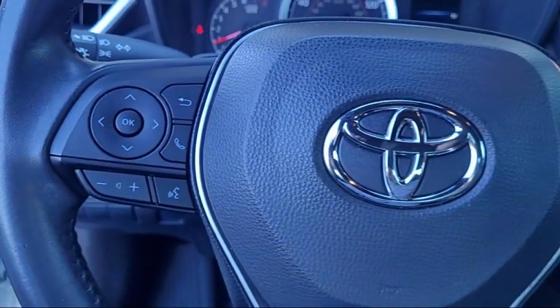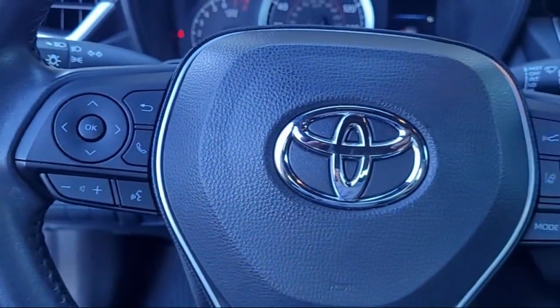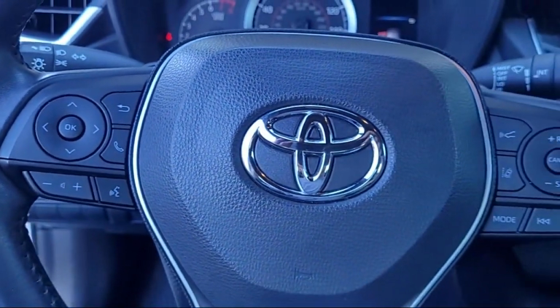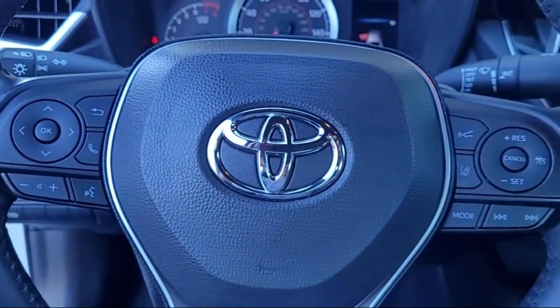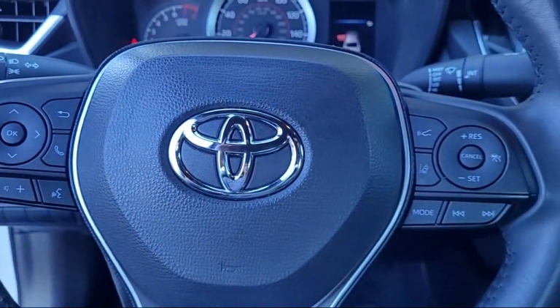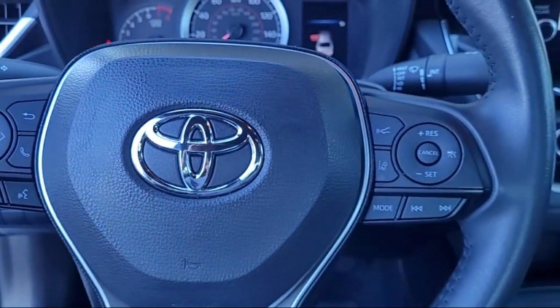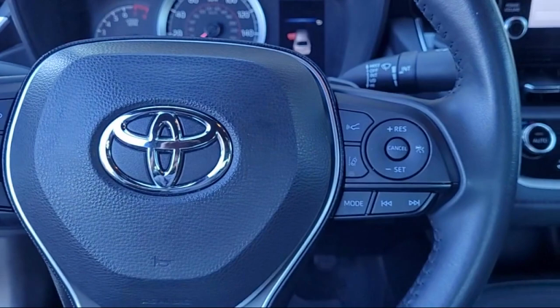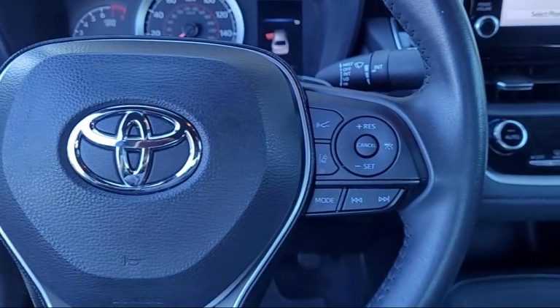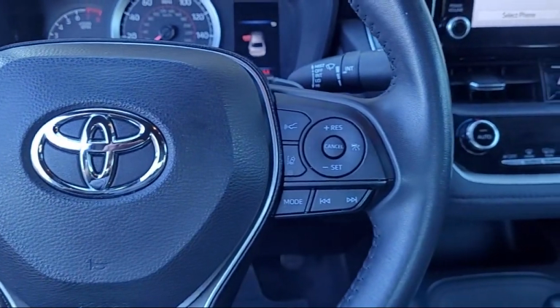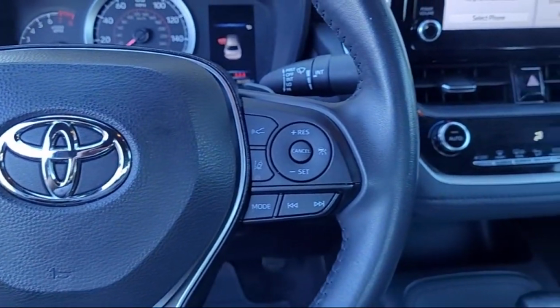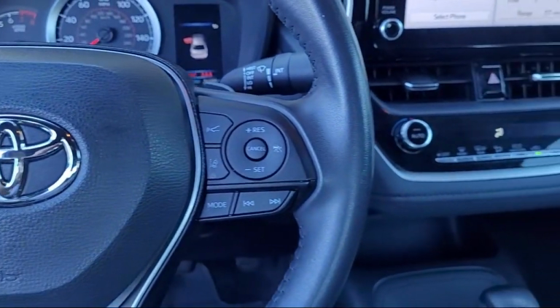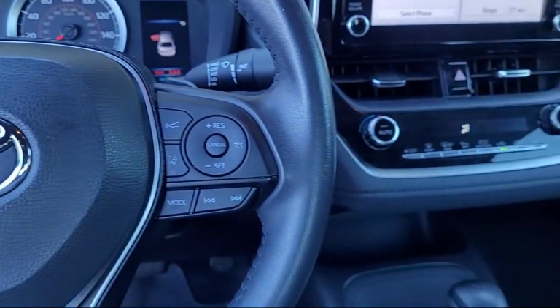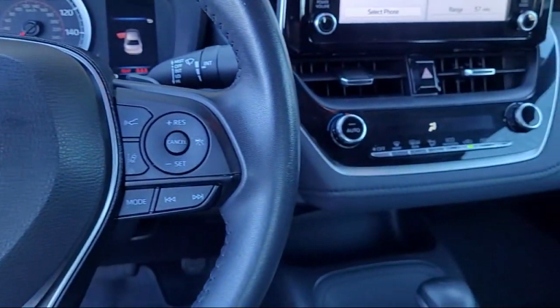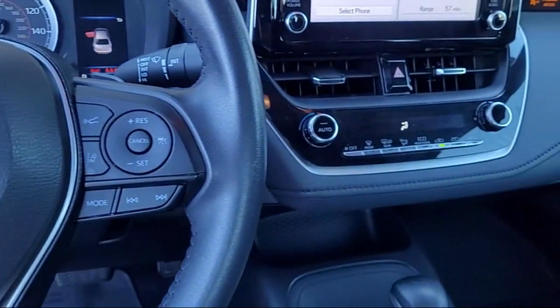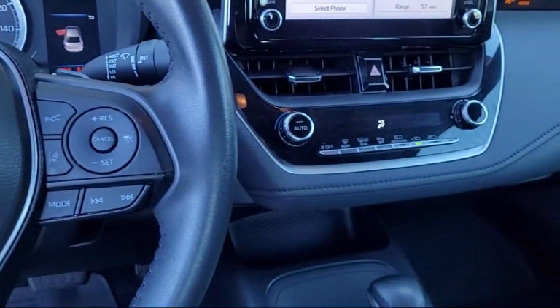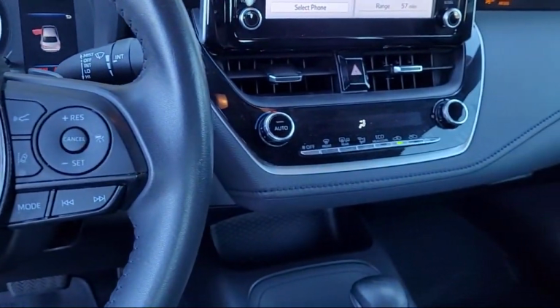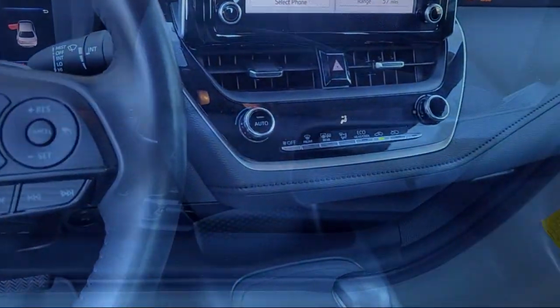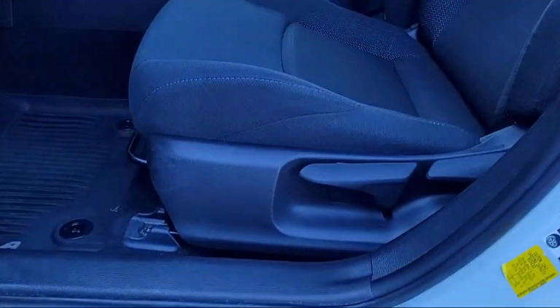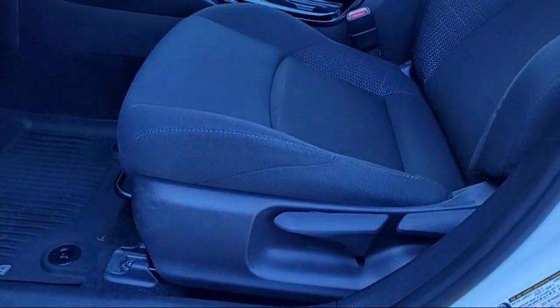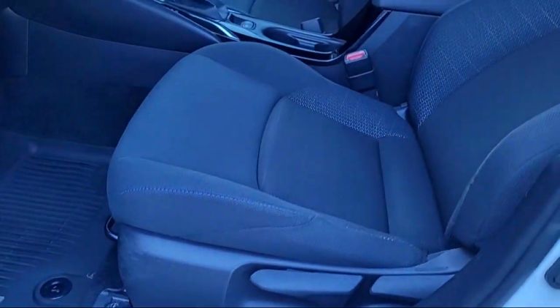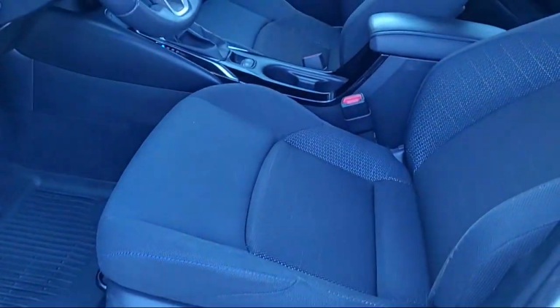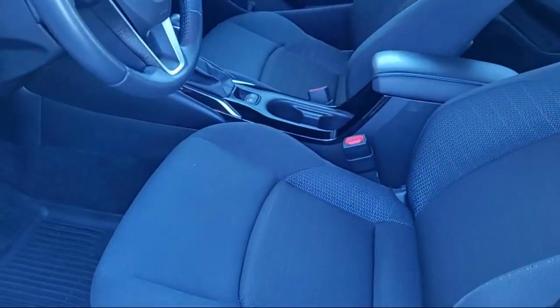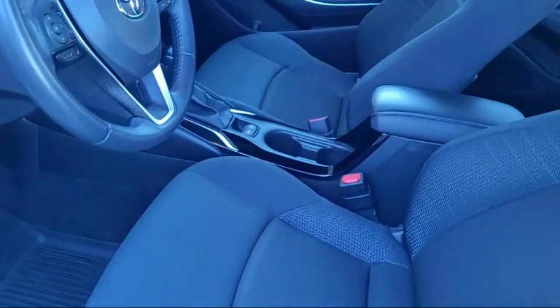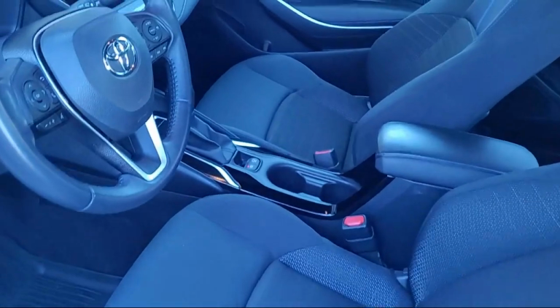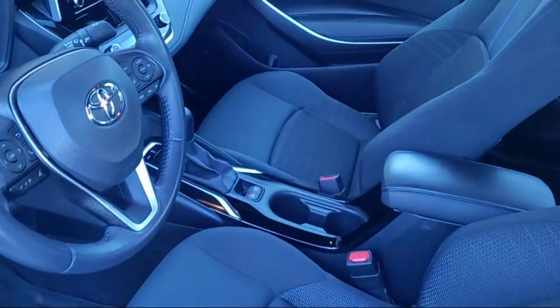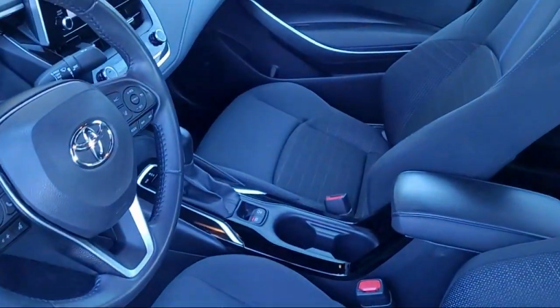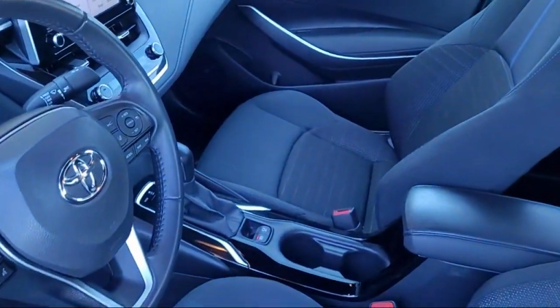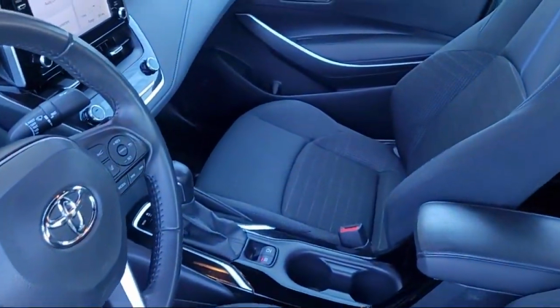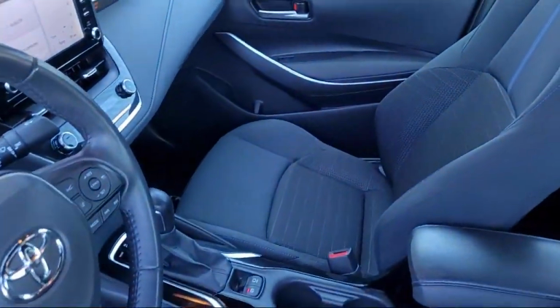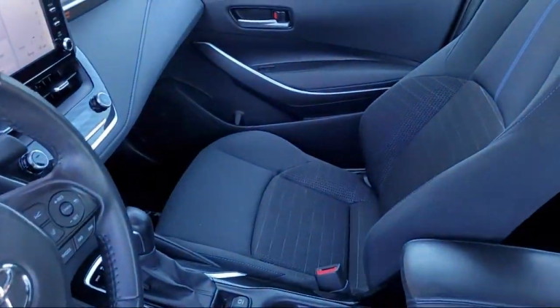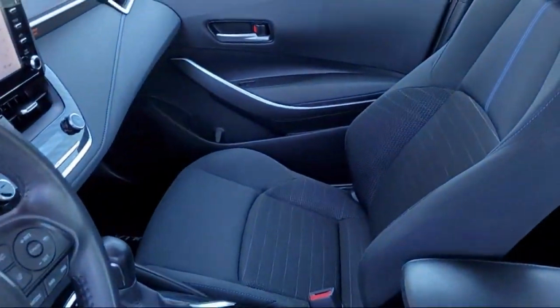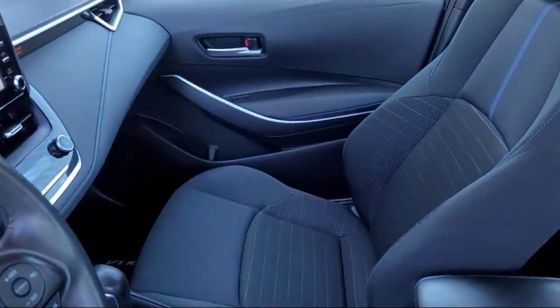Toyota Town of Stockton has a great selection of Toyota certified vehicles. We hope you'll give us the opportunity to show you what excellence in customer service looks like. So give us a call or stop by.